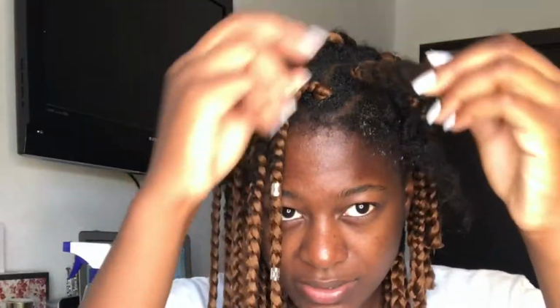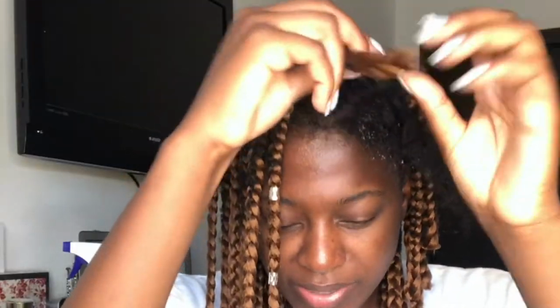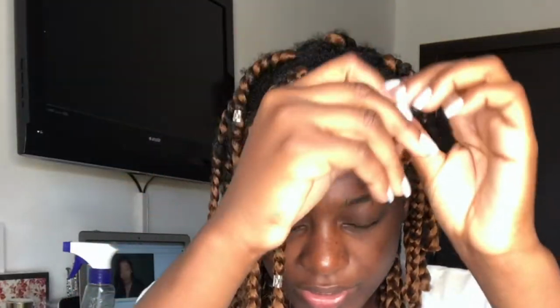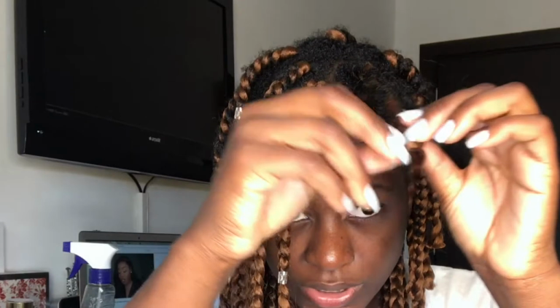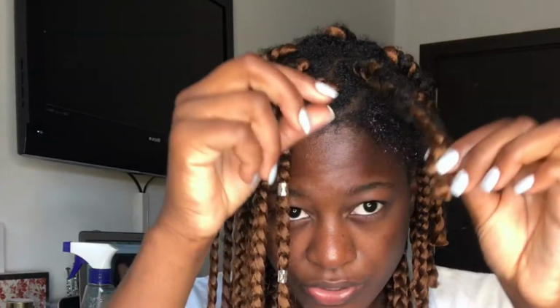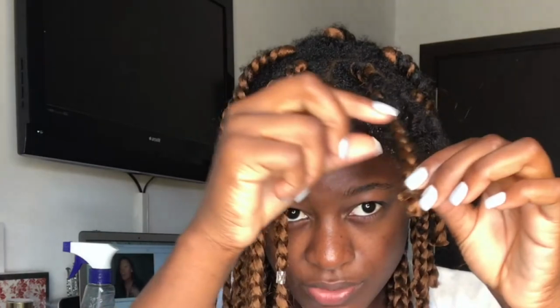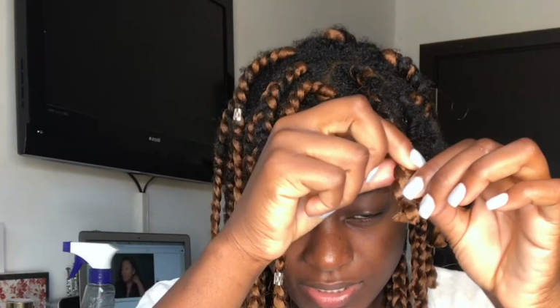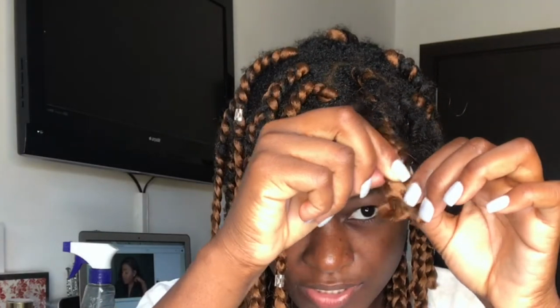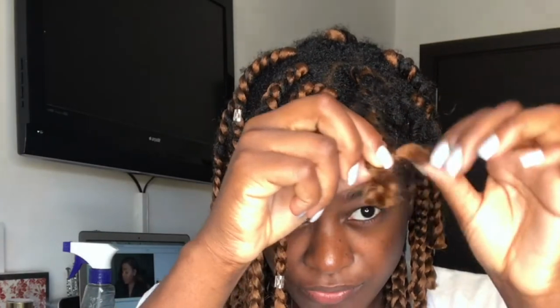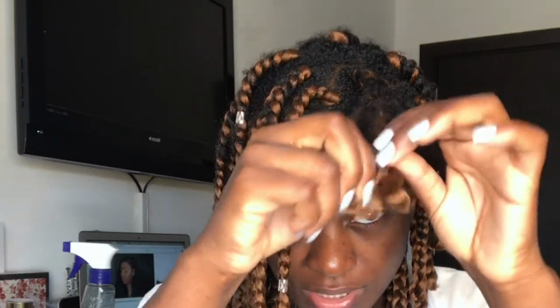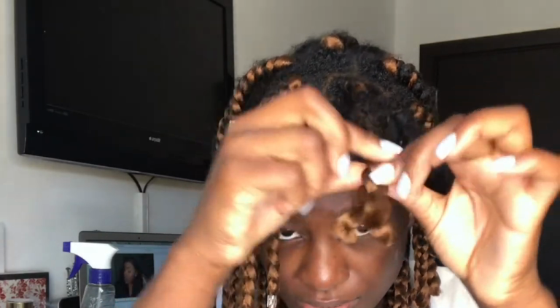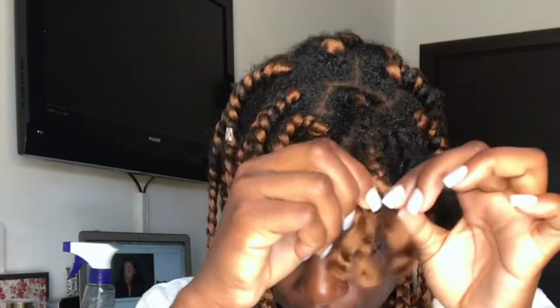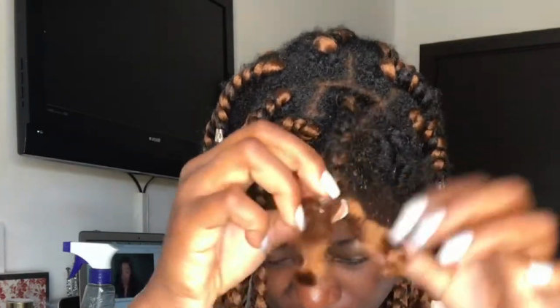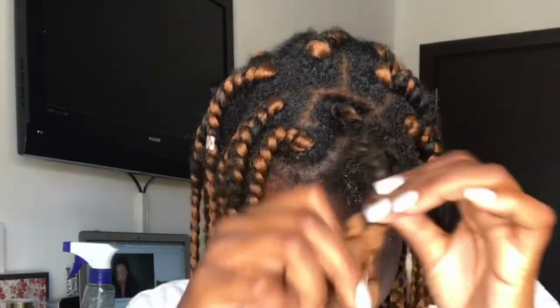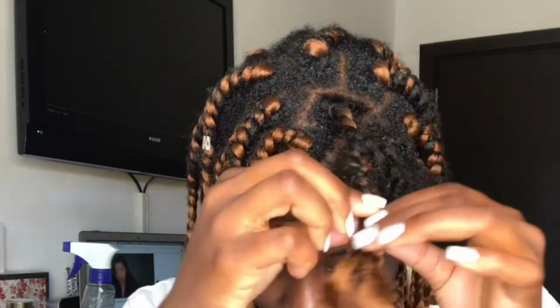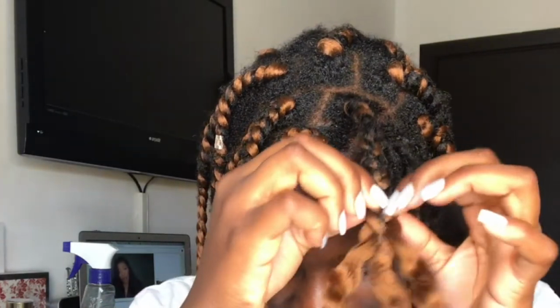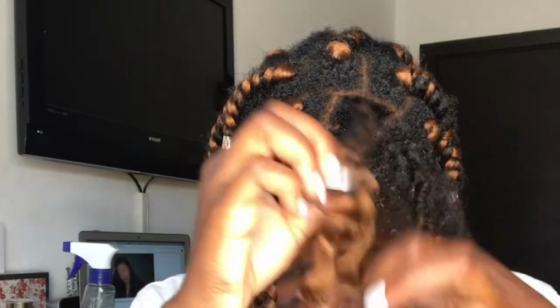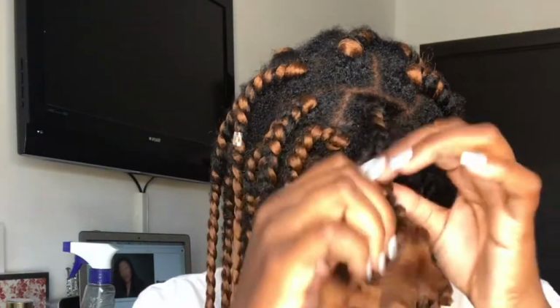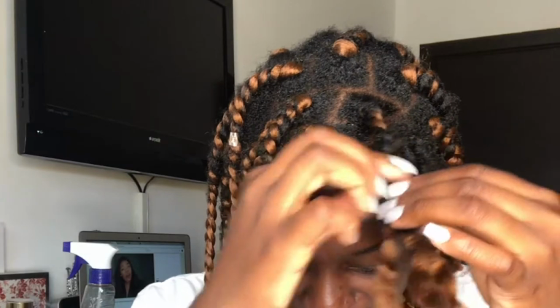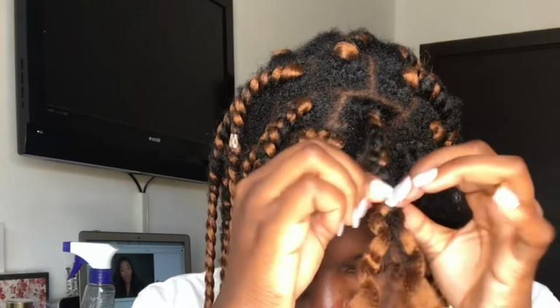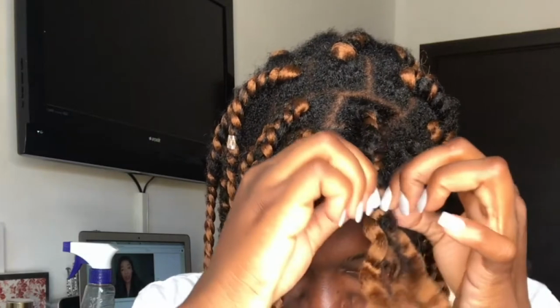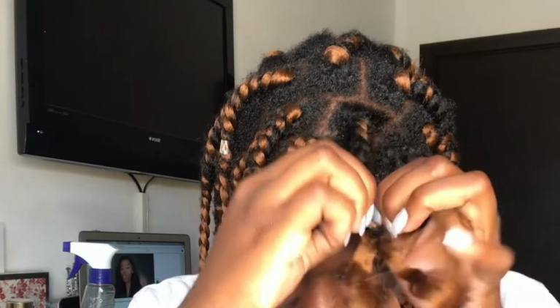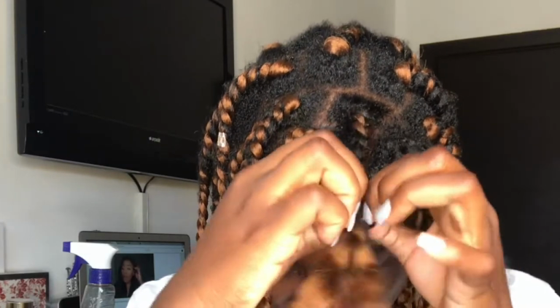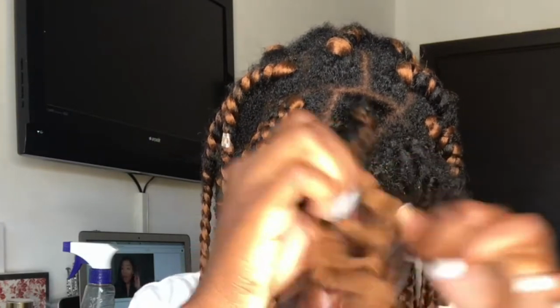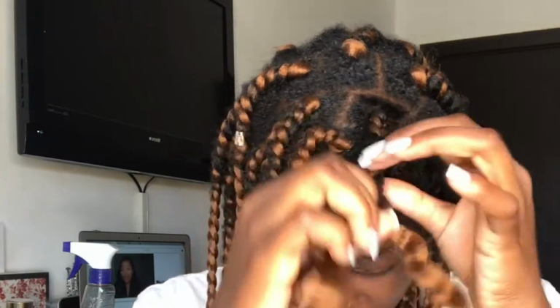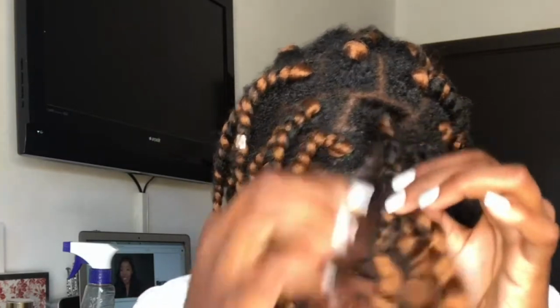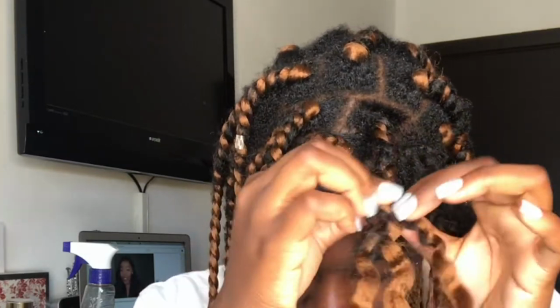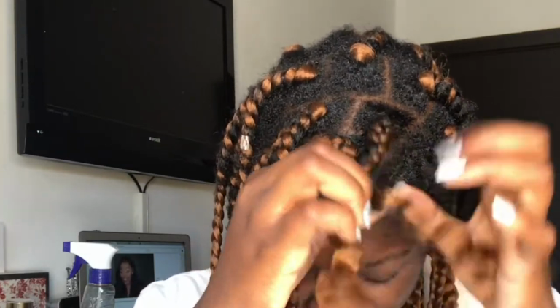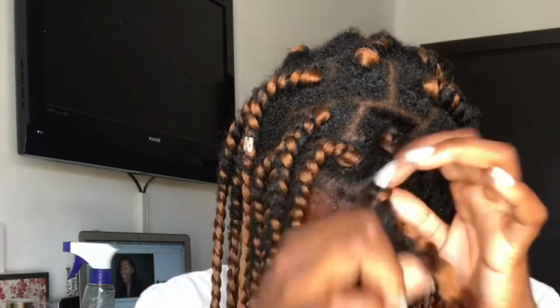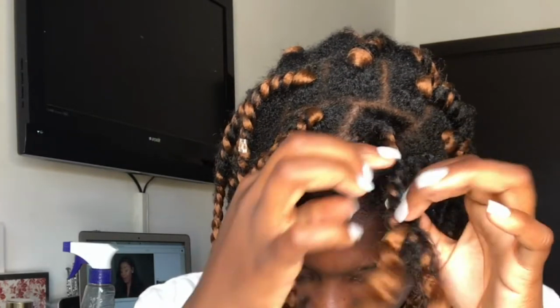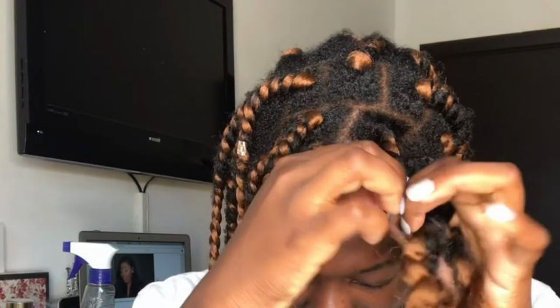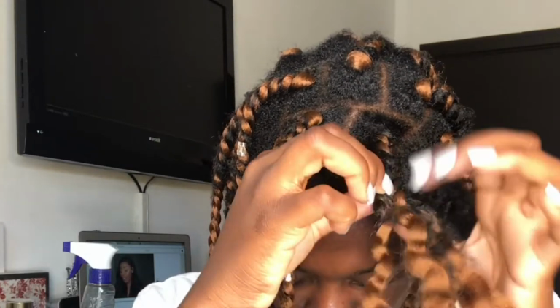Another method on how you can do this is with your fingers. I don't know how to explain it, but I'll try to make the video look explanatory.